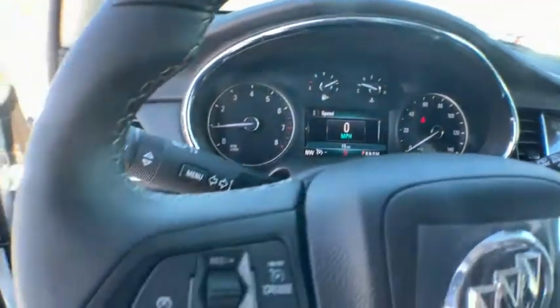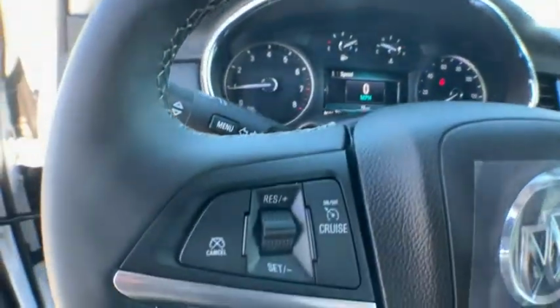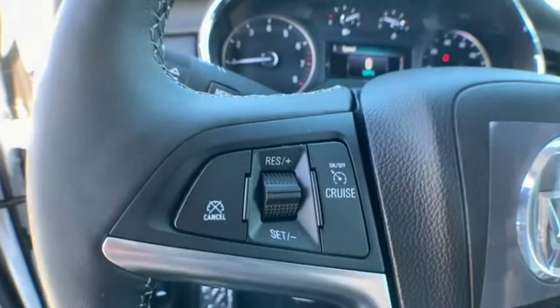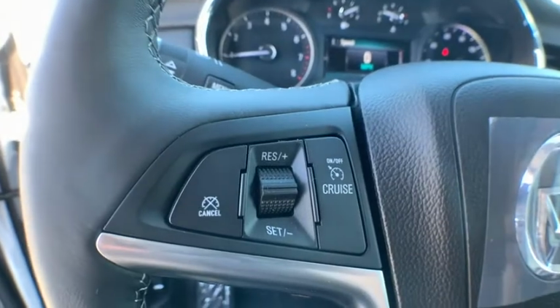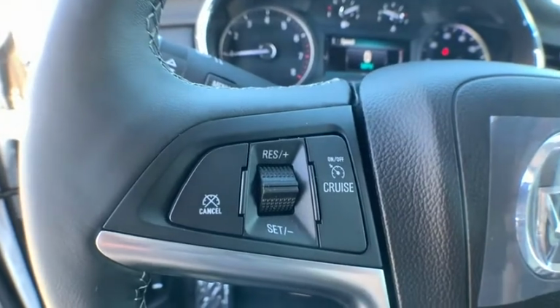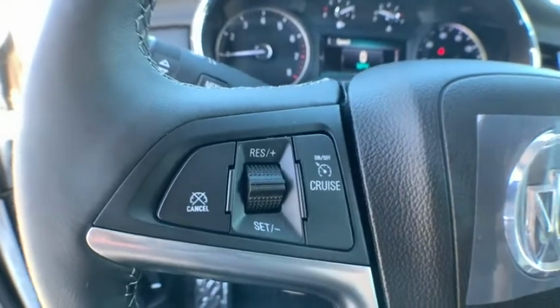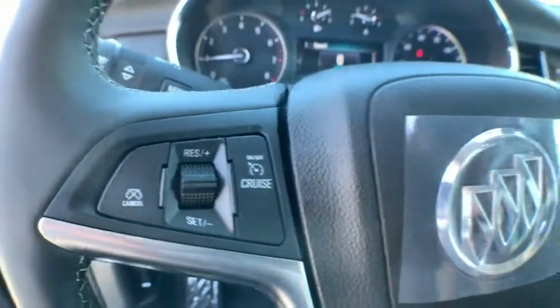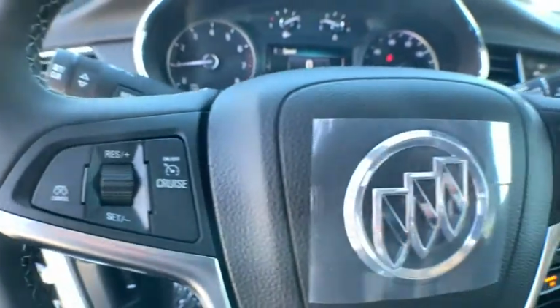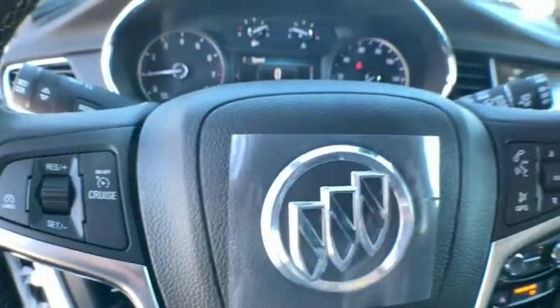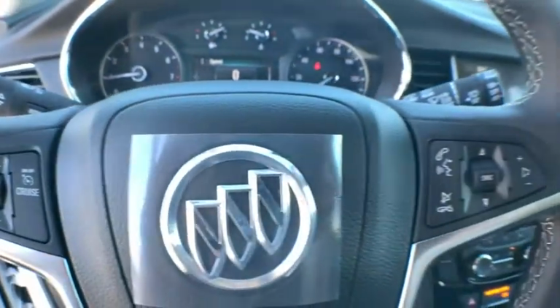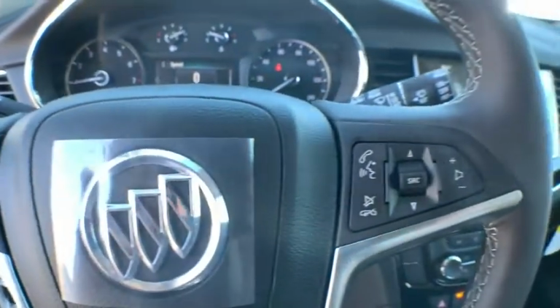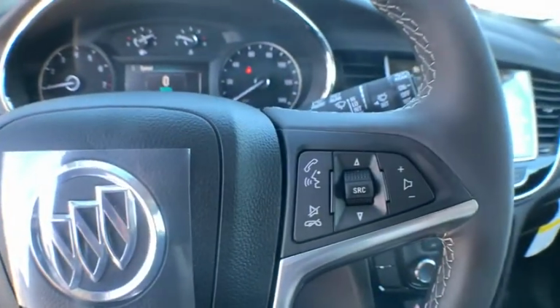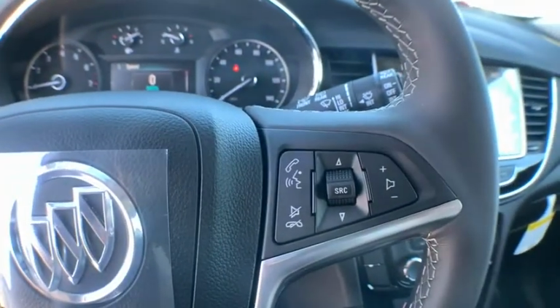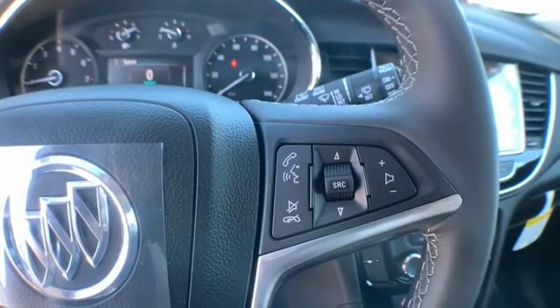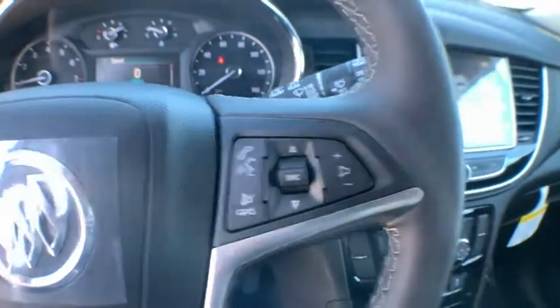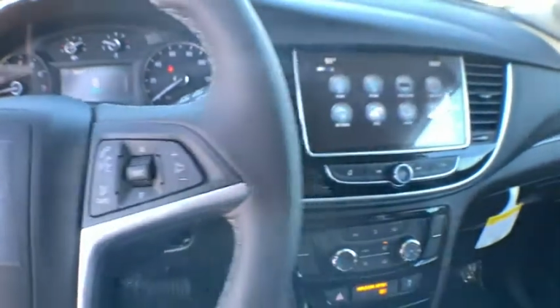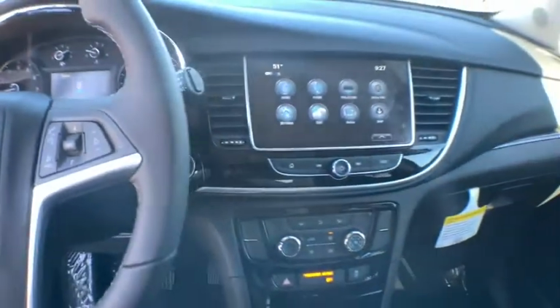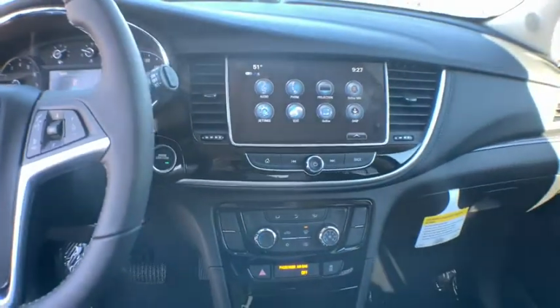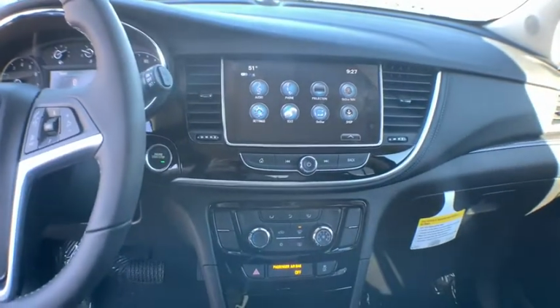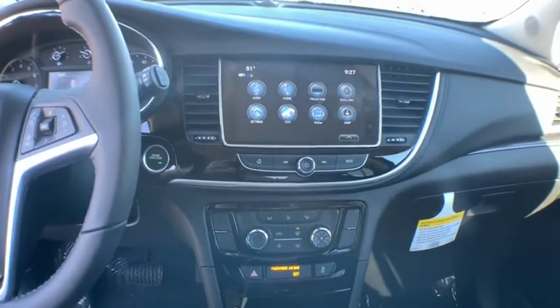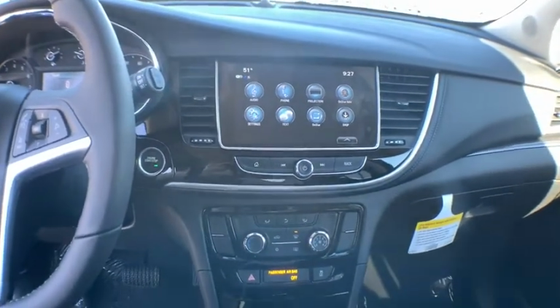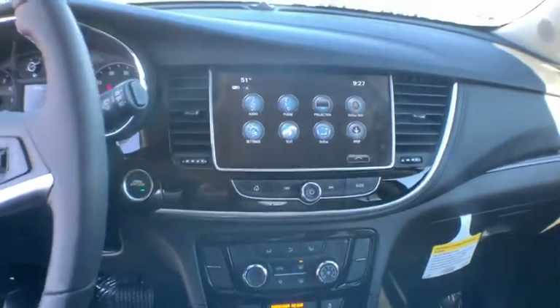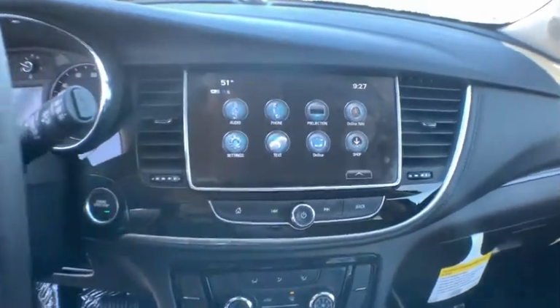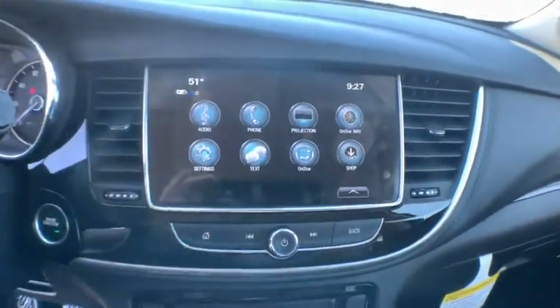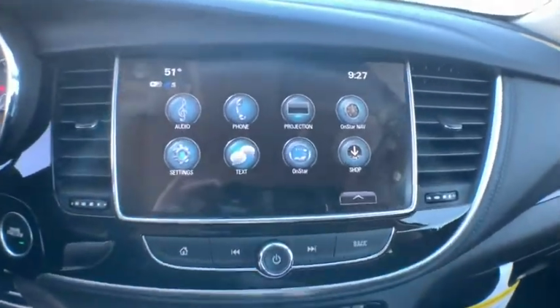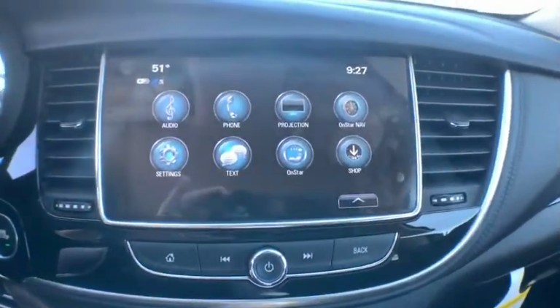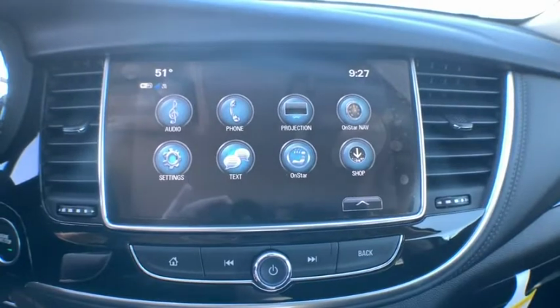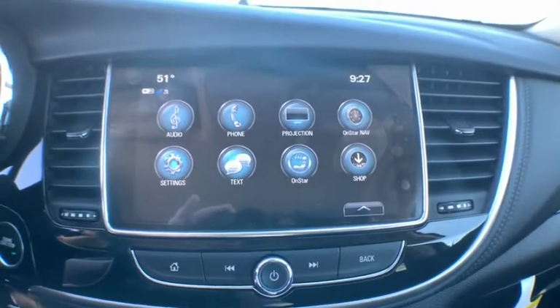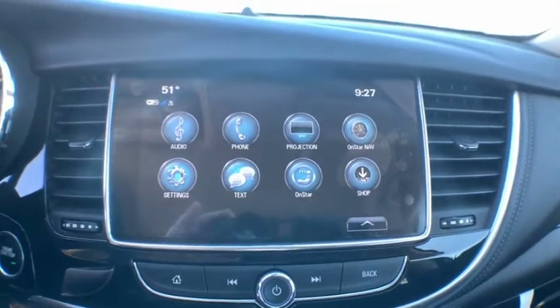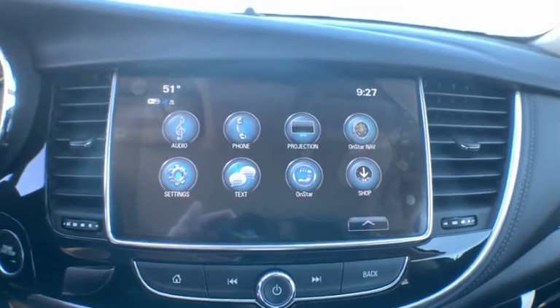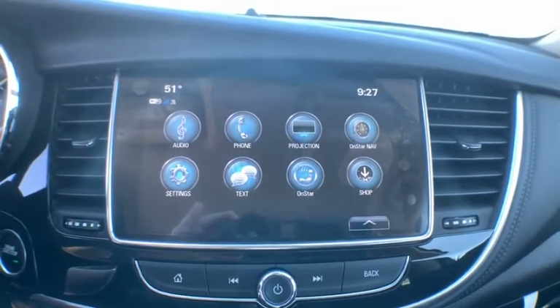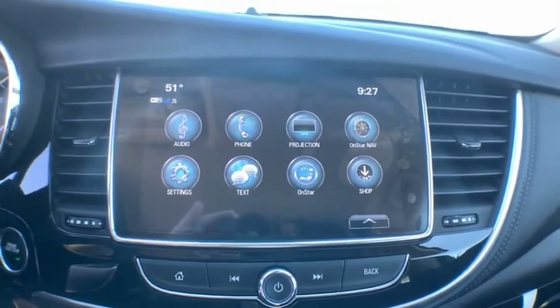Traction control, backup camera, steering wheel audio controls, stability control, remote engine start, anti-lock braking system, keyless entry, dual airbags, leather wrapped steering wheel, Bluetooth, adjustable steering wheel, power steering.